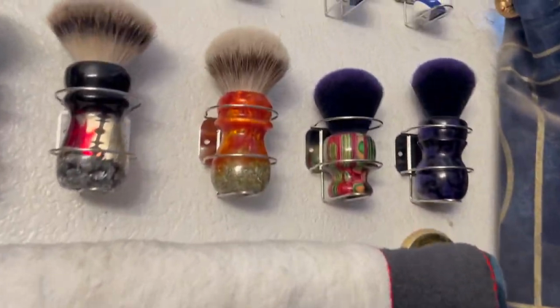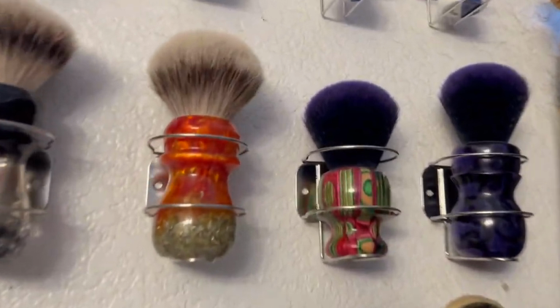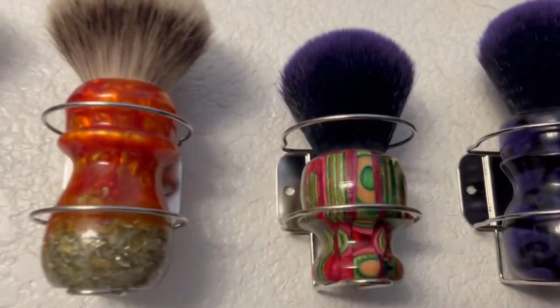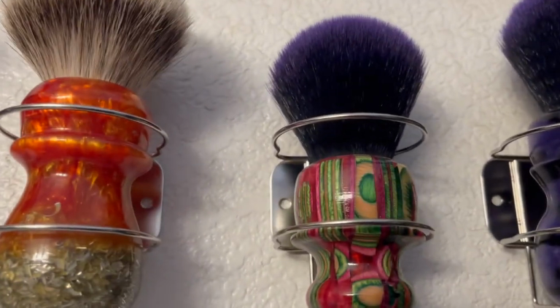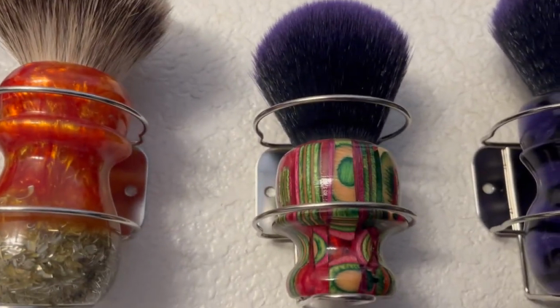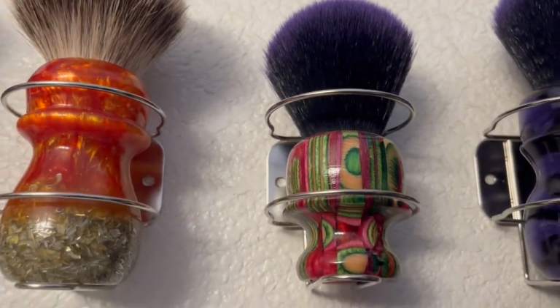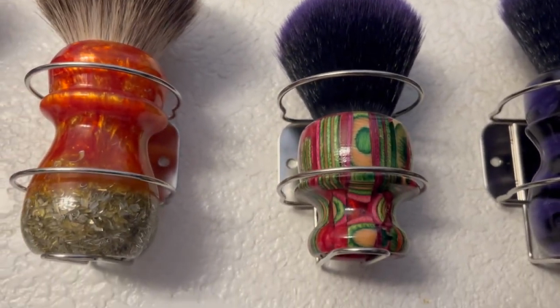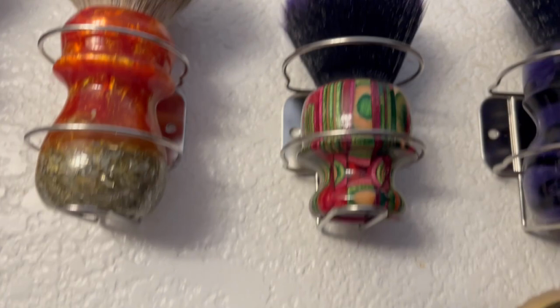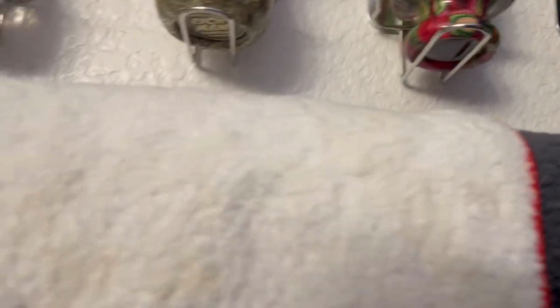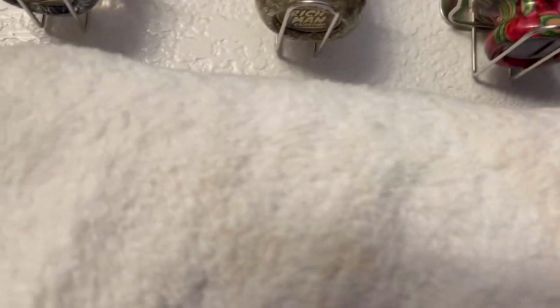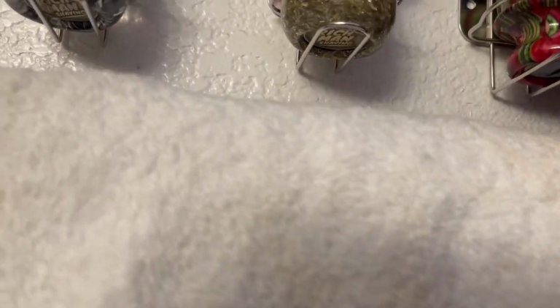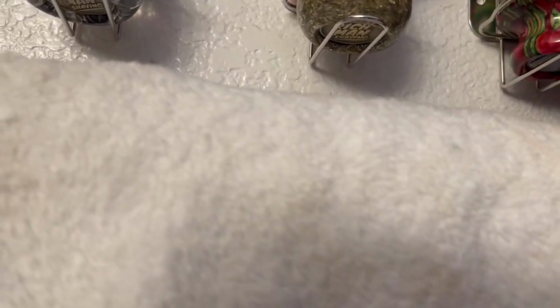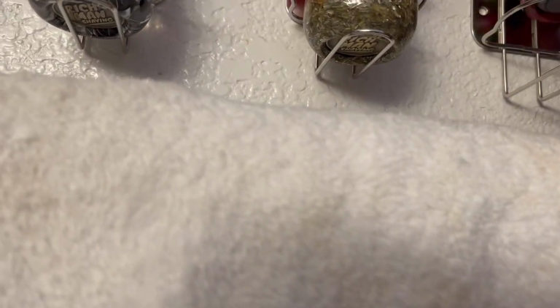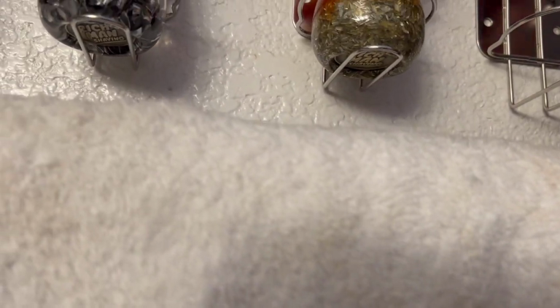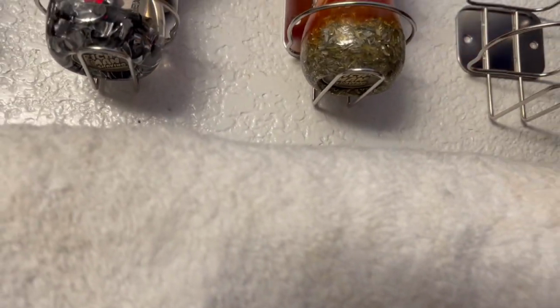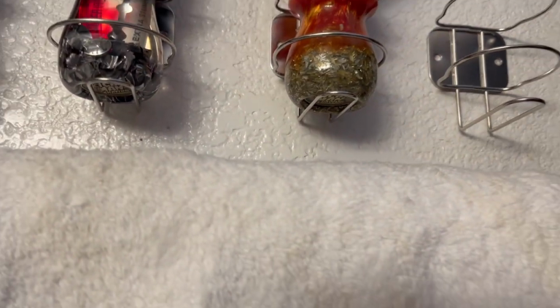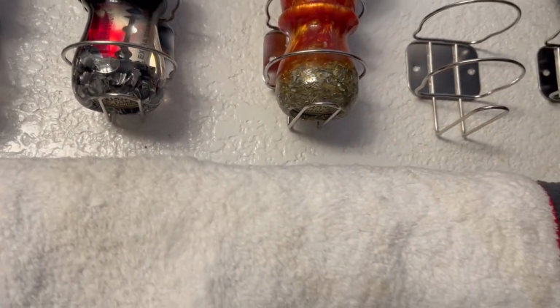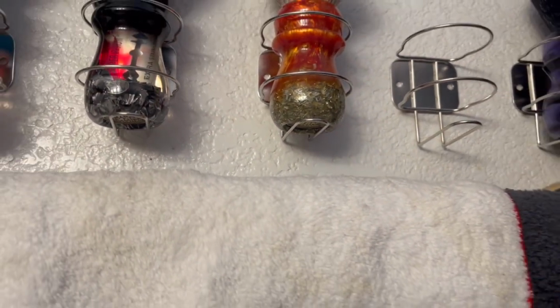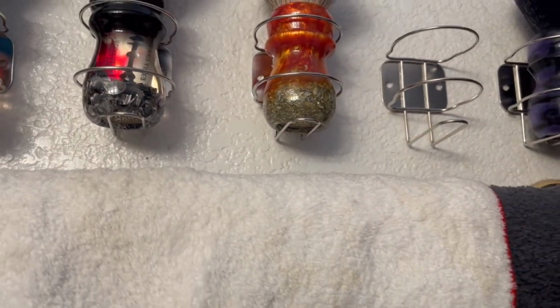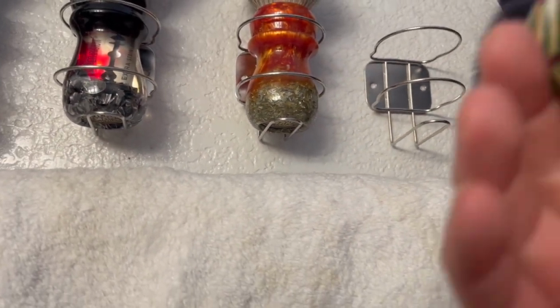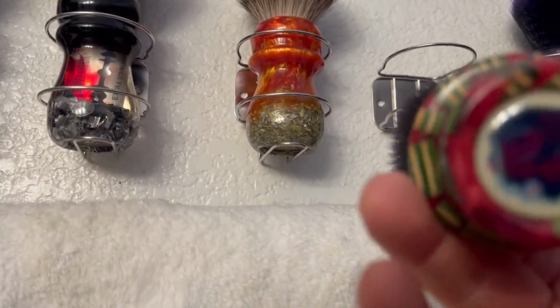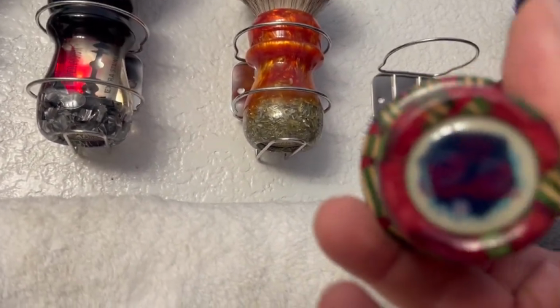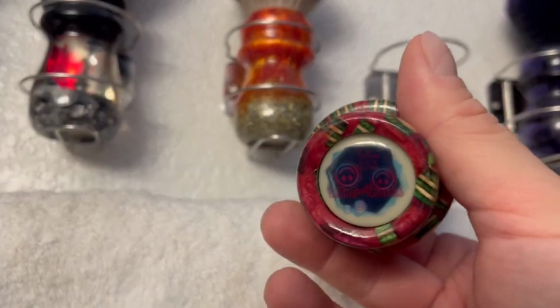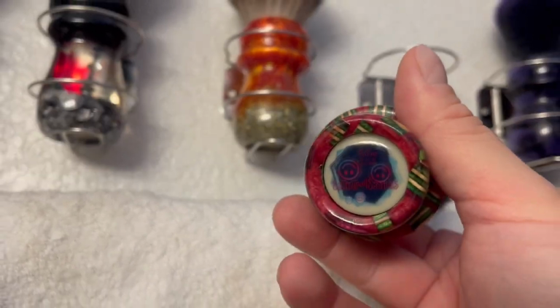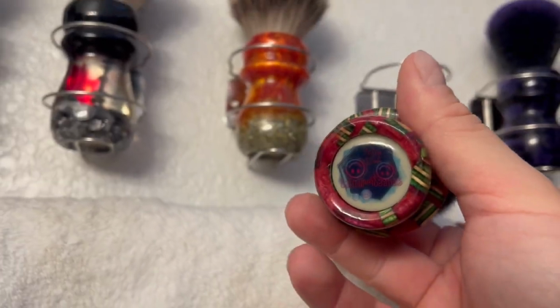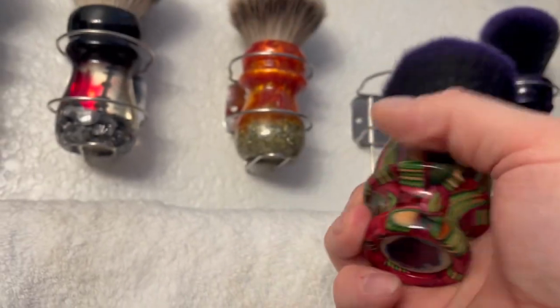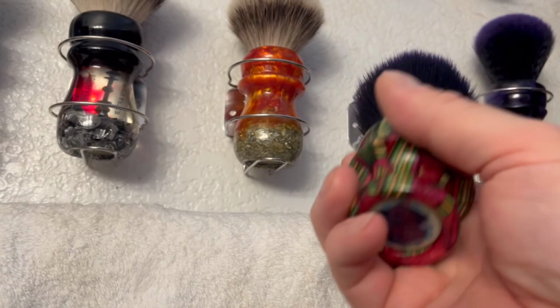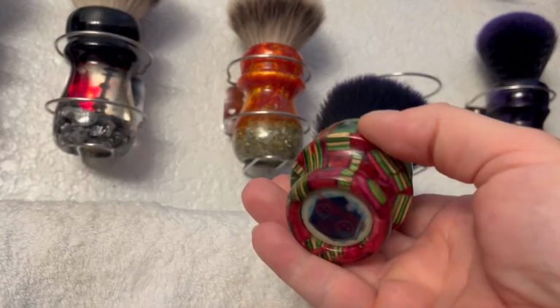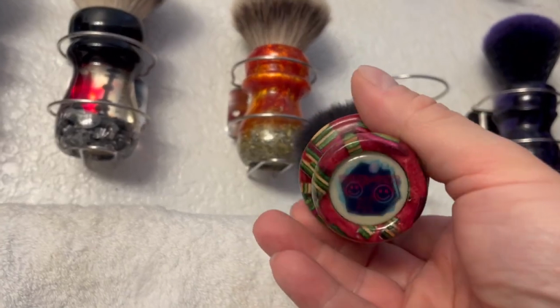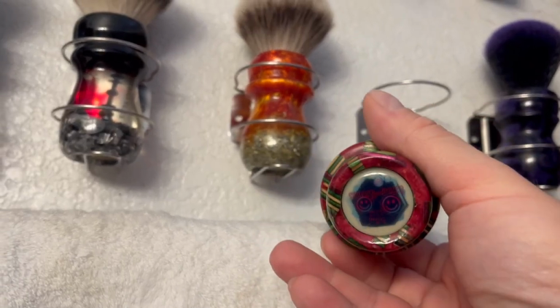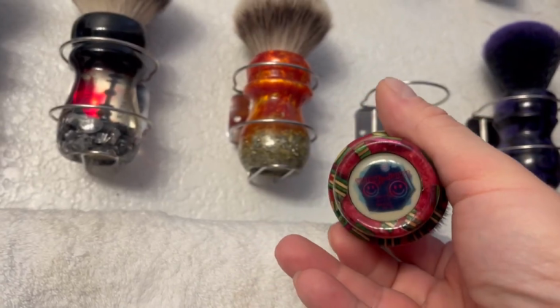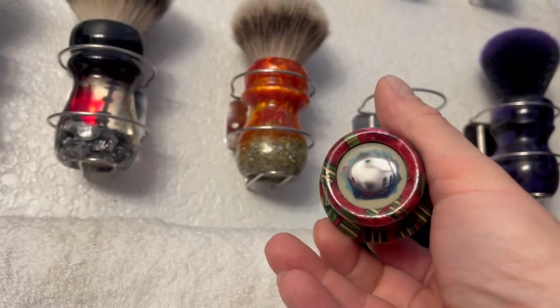Alright, Smiles for Miles 46 millimeter purple tip knot Halloween edition - it's got the pumpkin guy doing like the salt bae thing, you guys remember salt bae? There's another Smiles for Miles 26 millimeter skateboard wood handle.